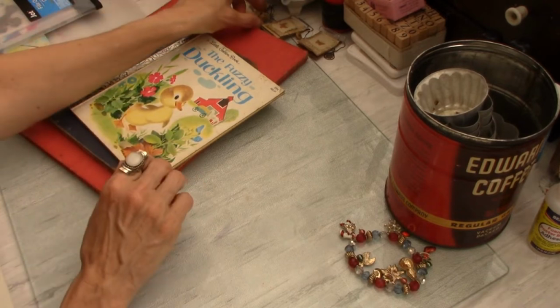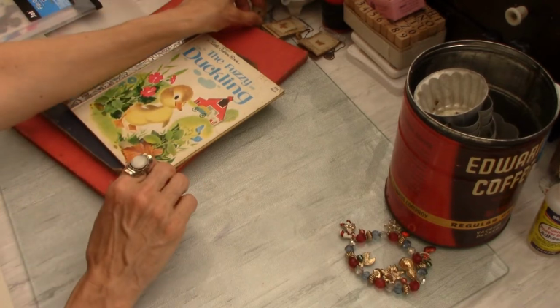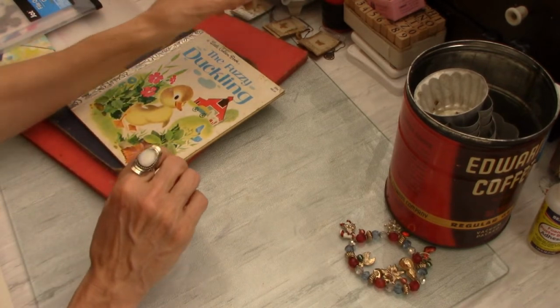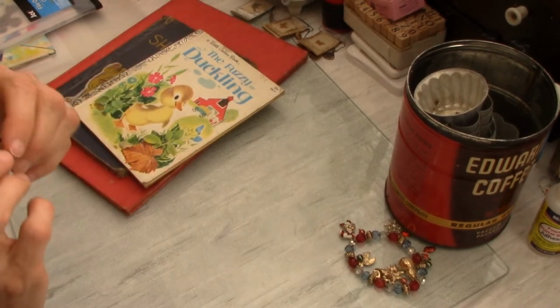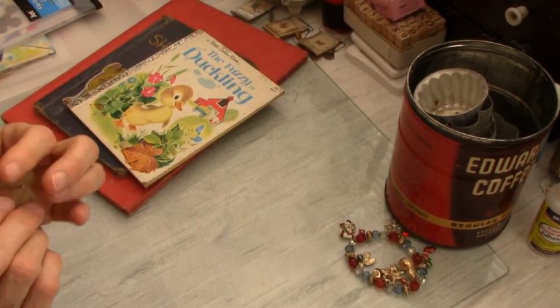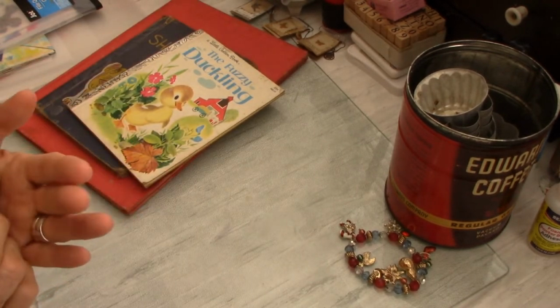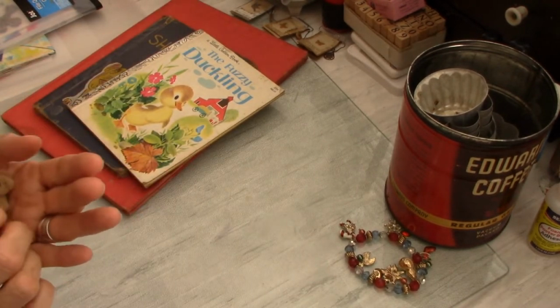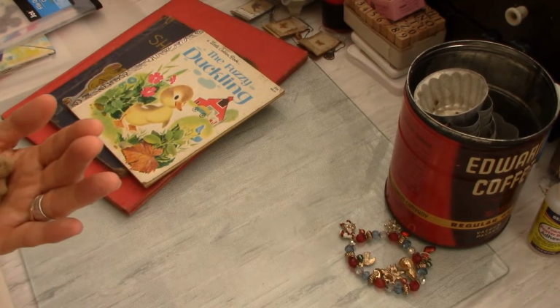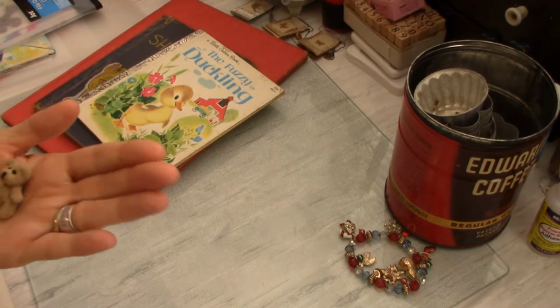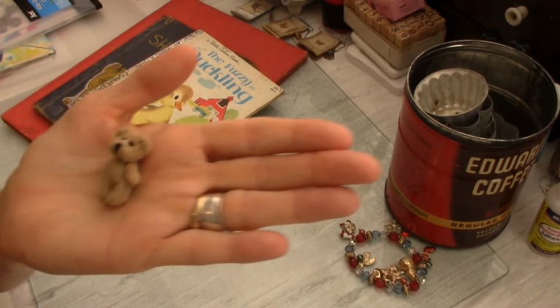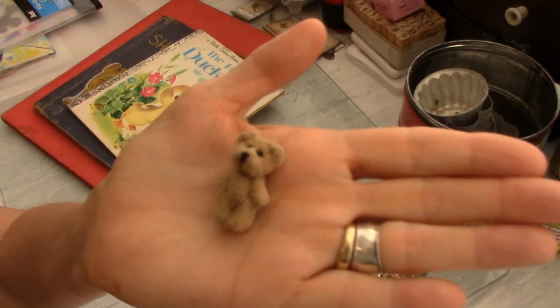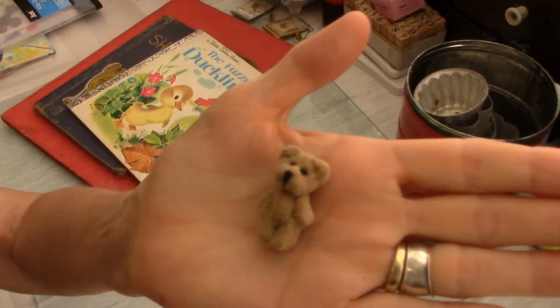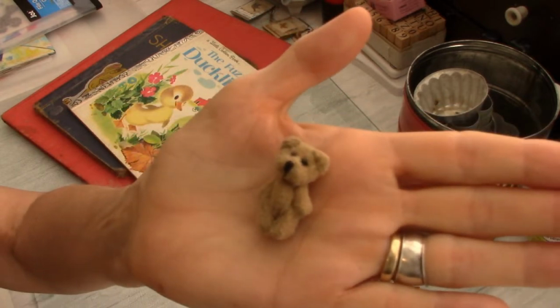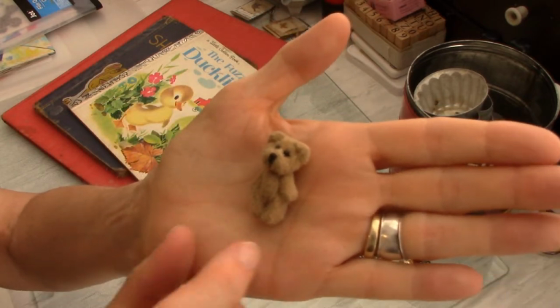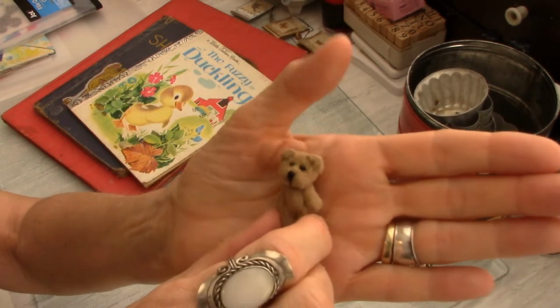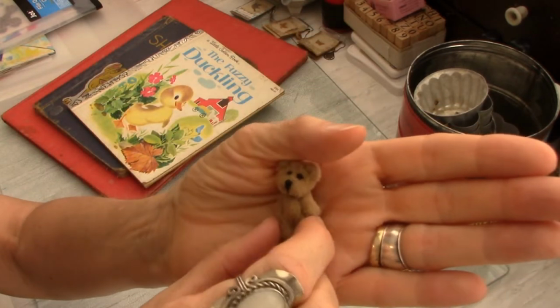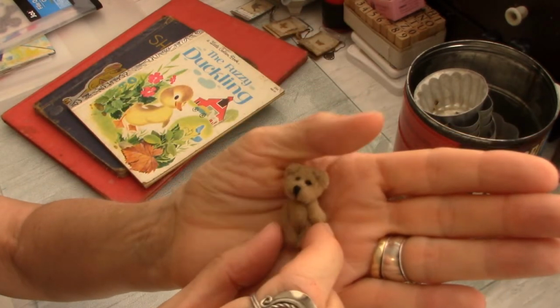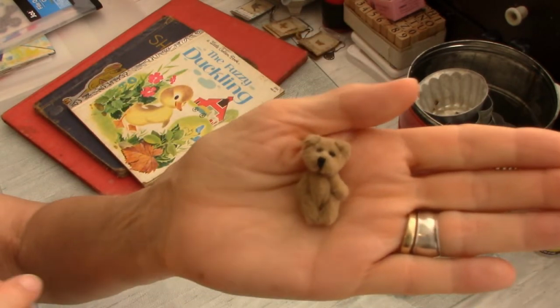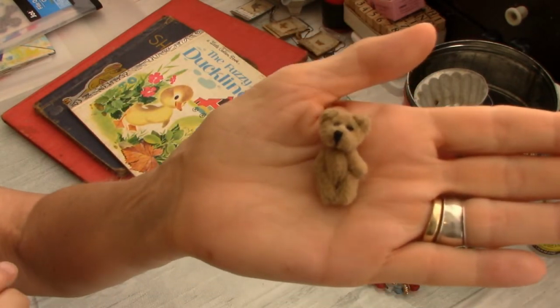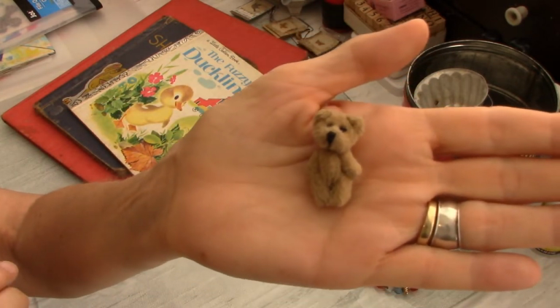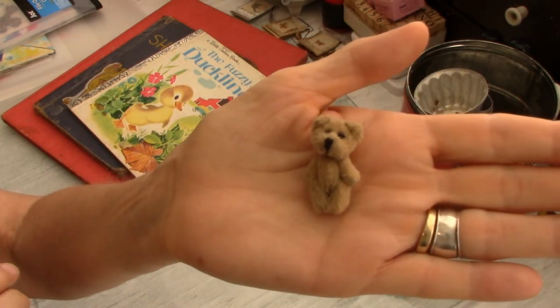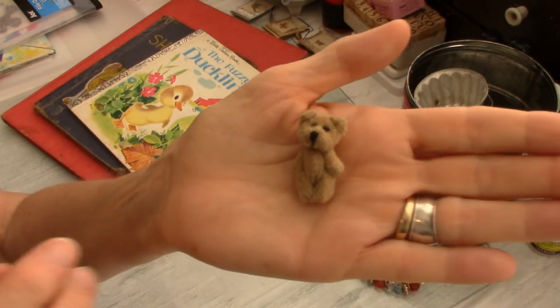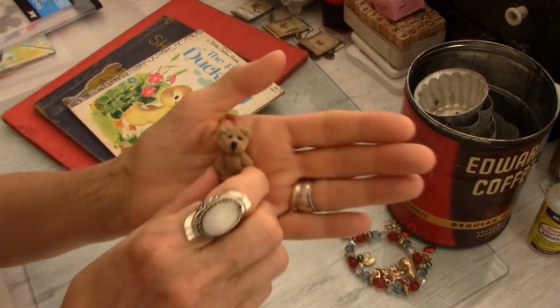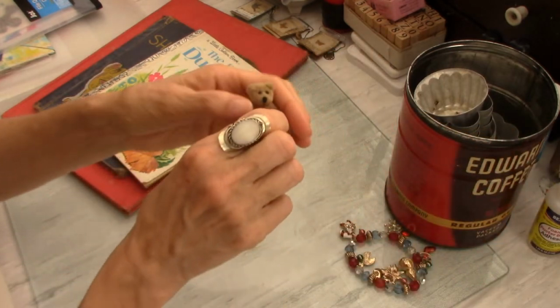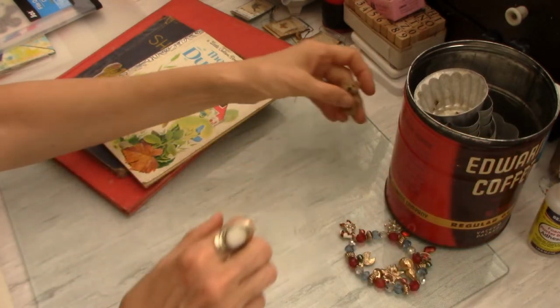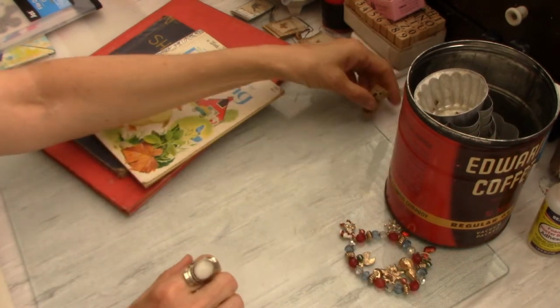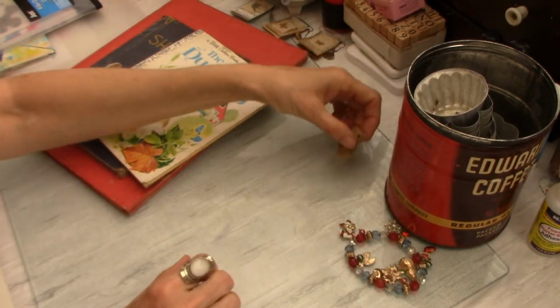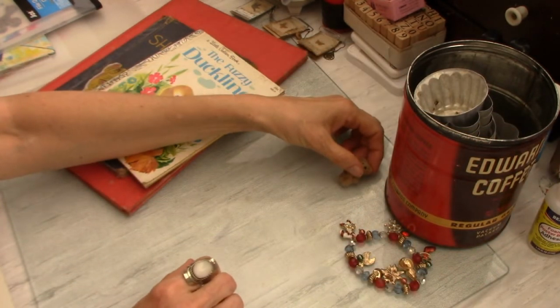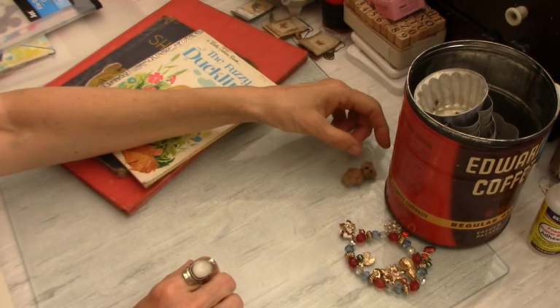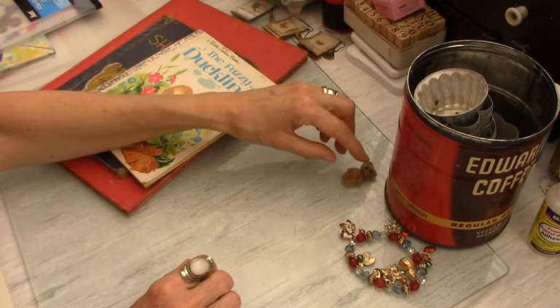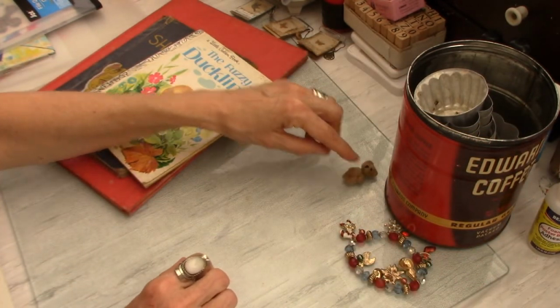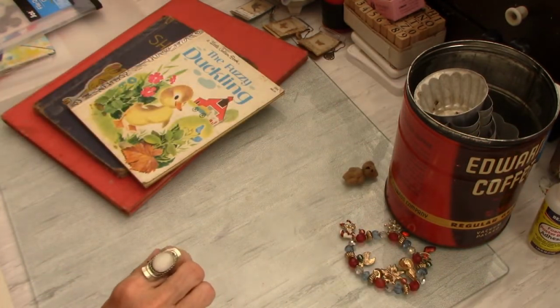Now before I forget, I got to pull this little guy — I could not leave him there. Look at this tiny little teddy bear. Is he not adorable? I got him for me; I just had to. He's just so cute and he's staying with me.